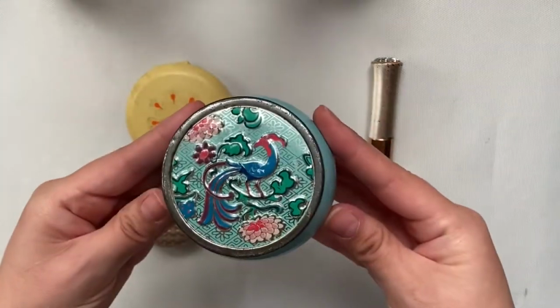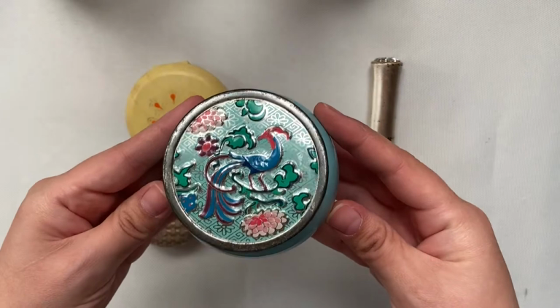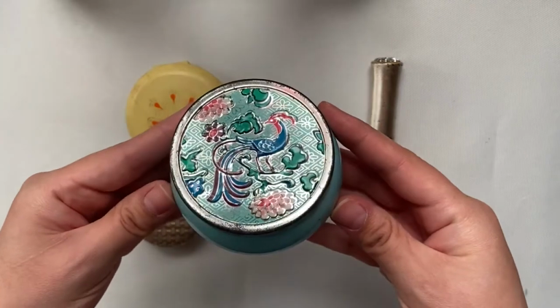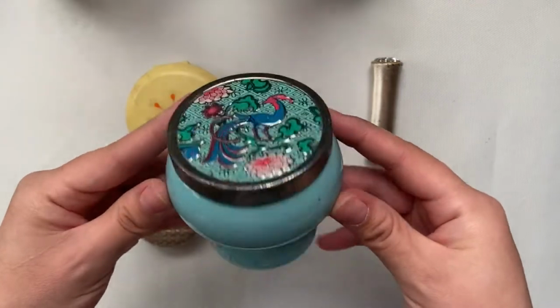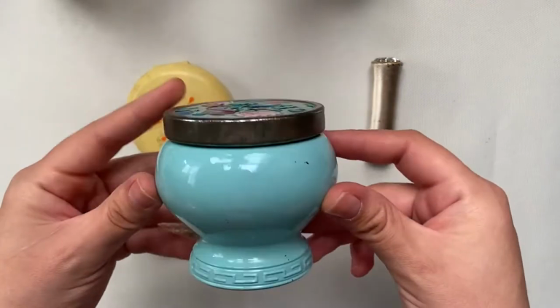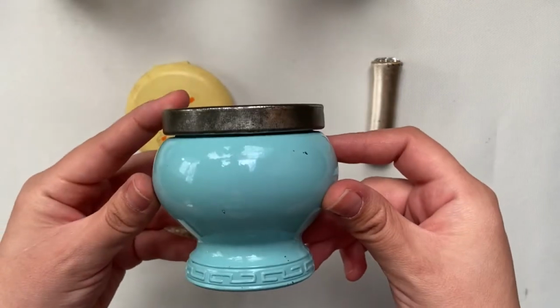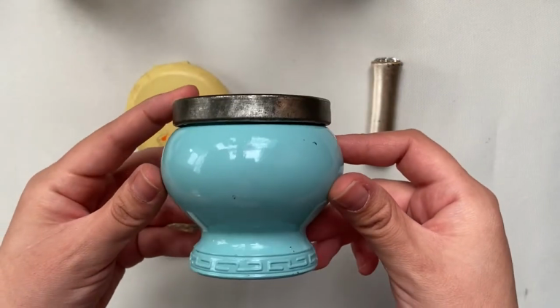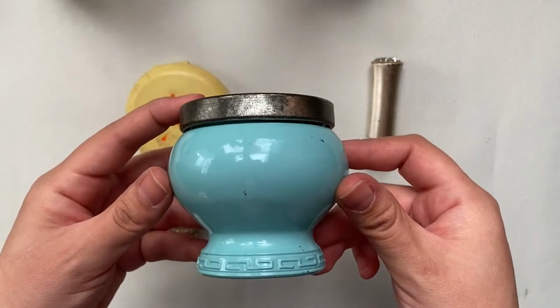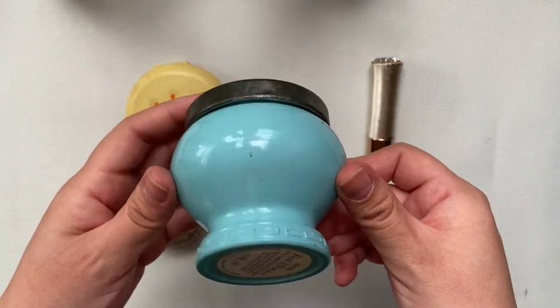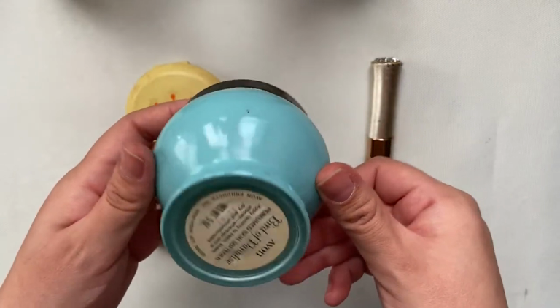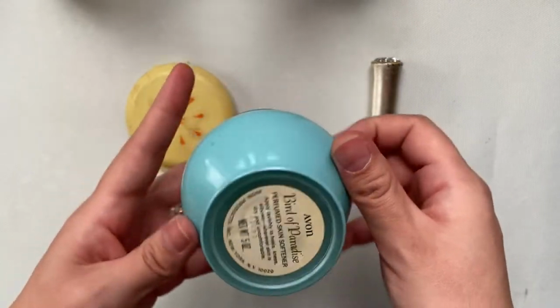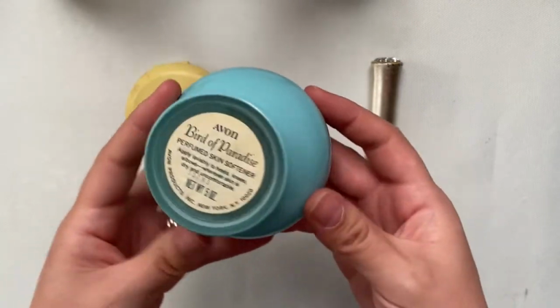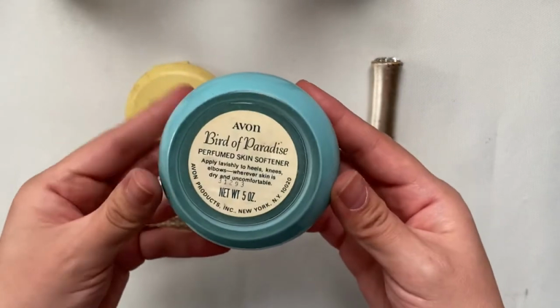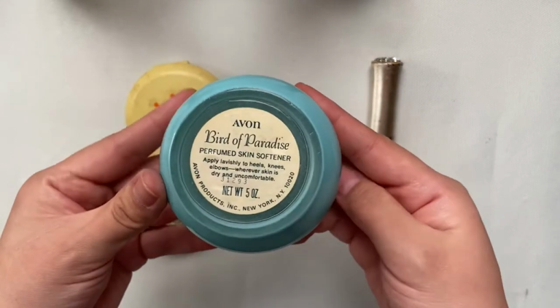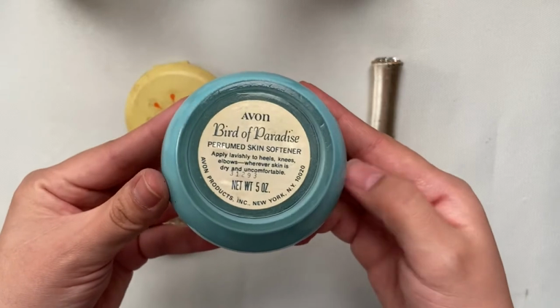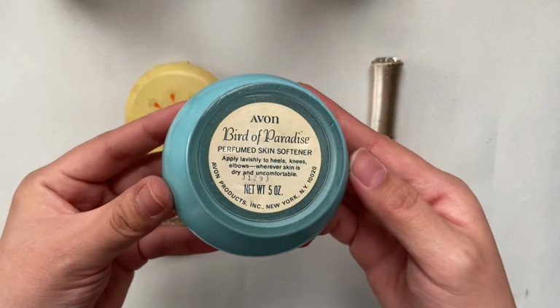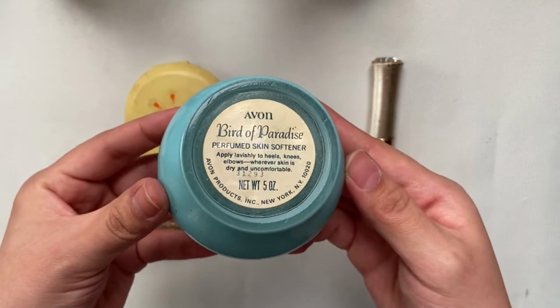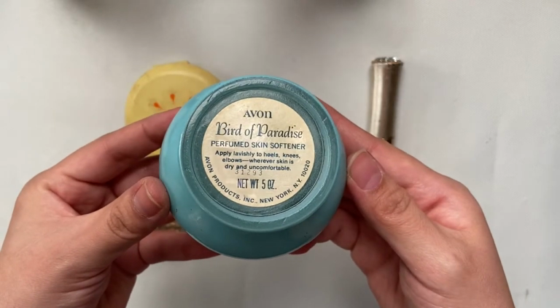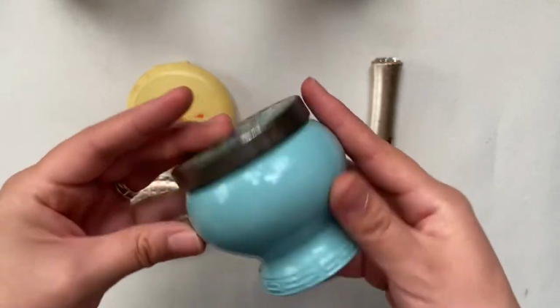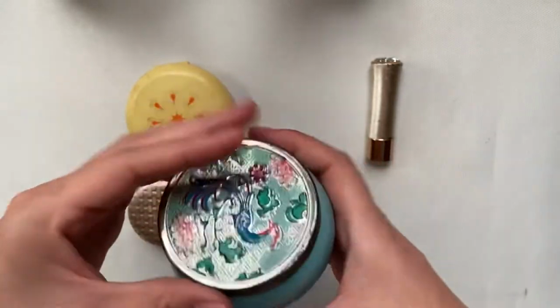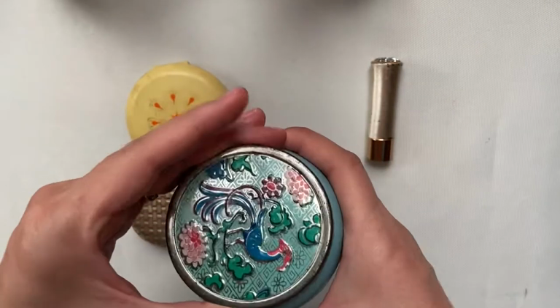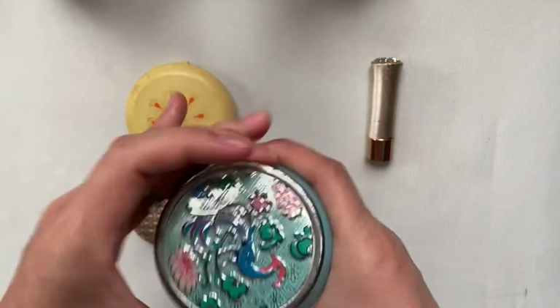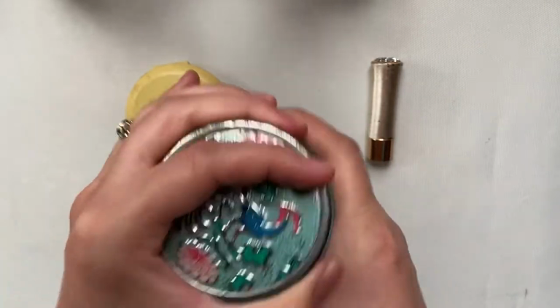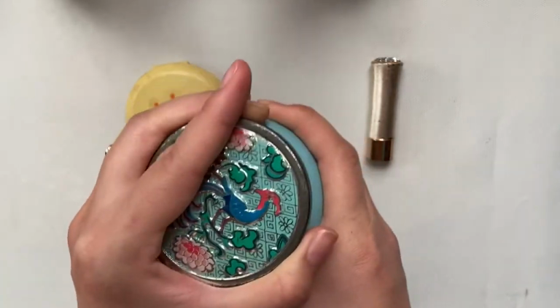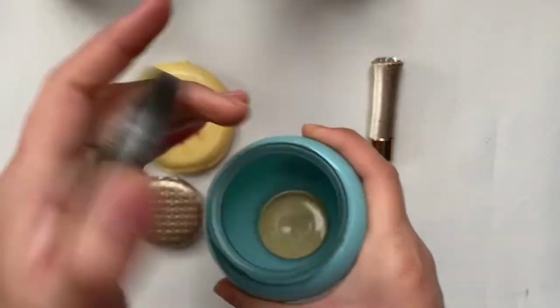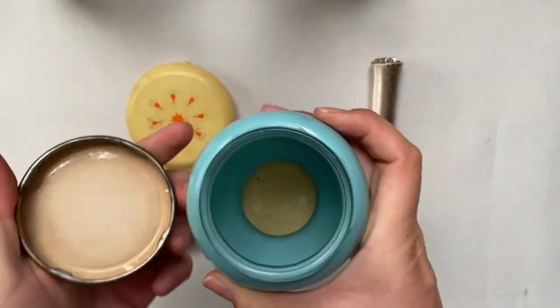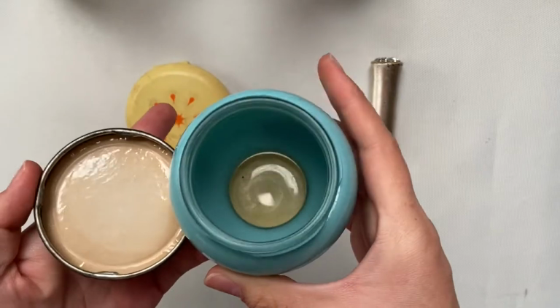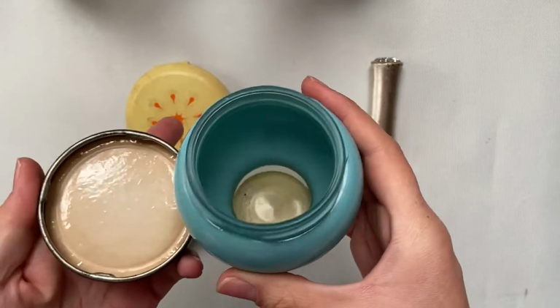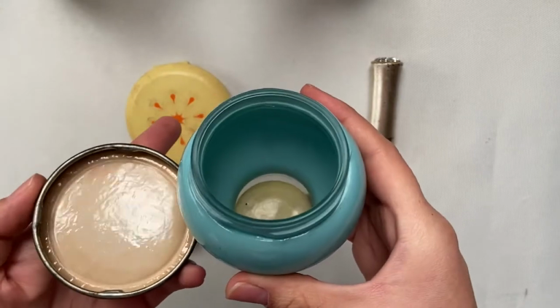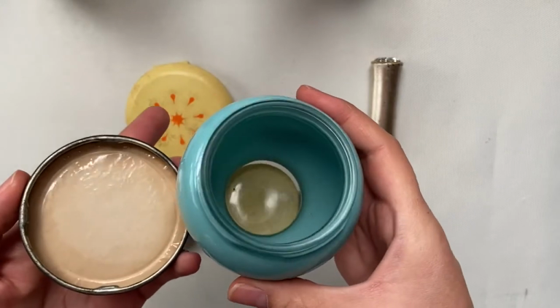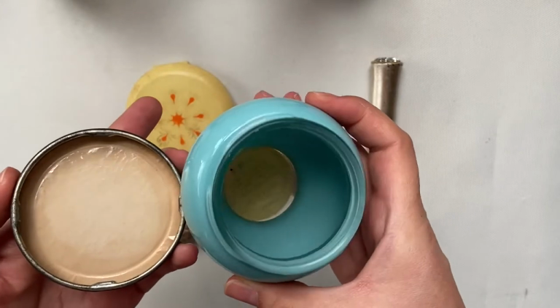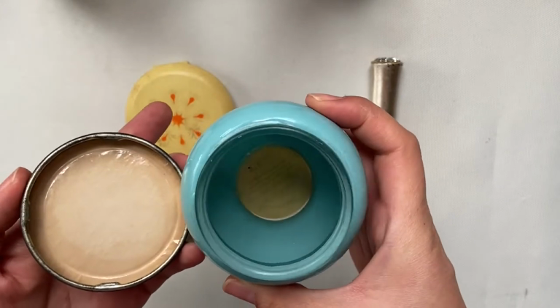This jar is called the Avon Bird of Paradise Skin Softener, possibly from the 70s. I really love the design on the top and the jar still smells.